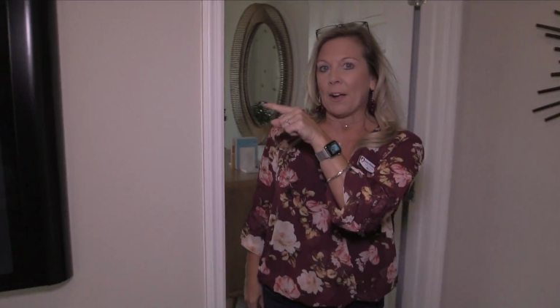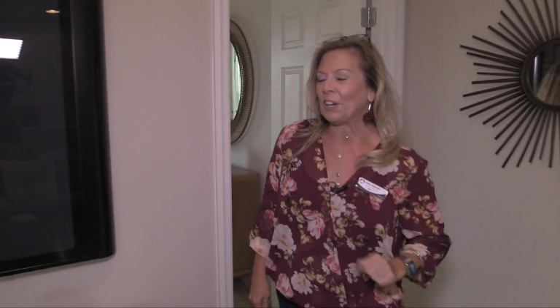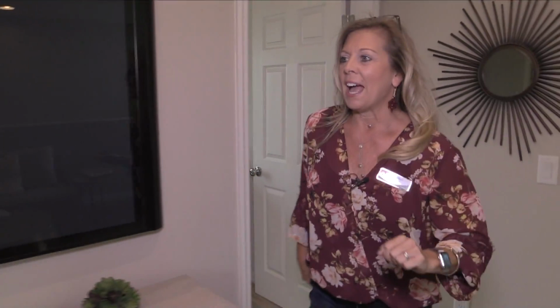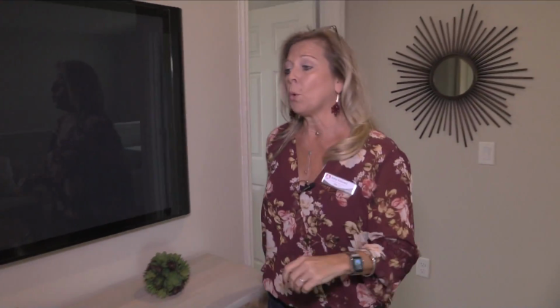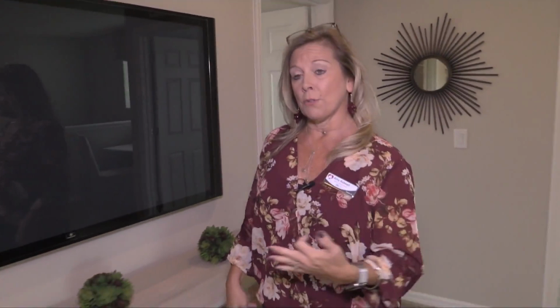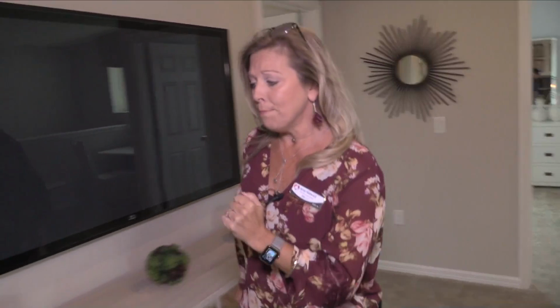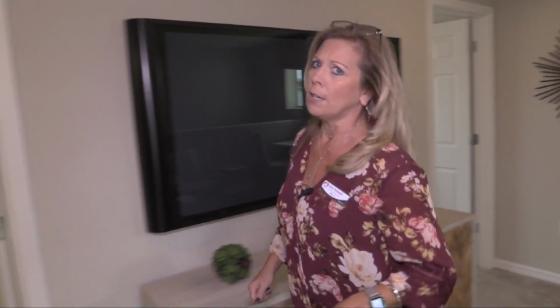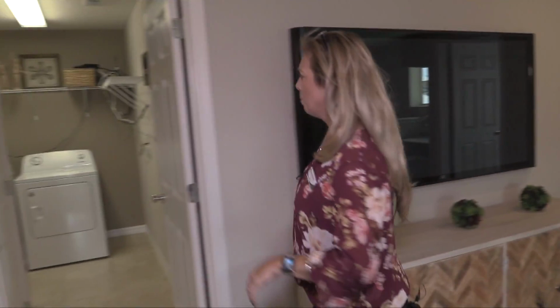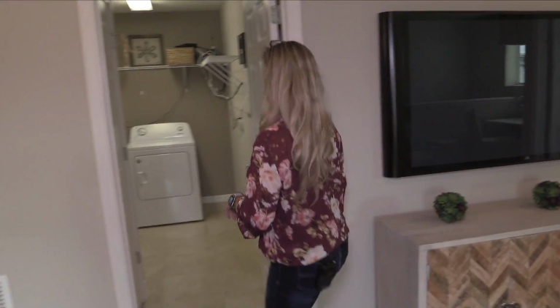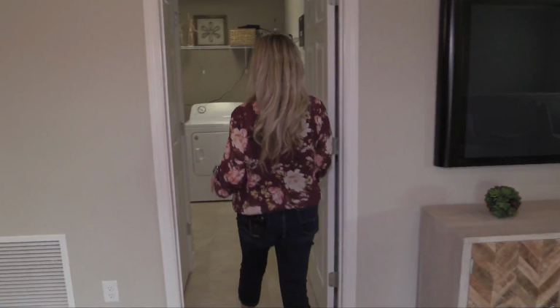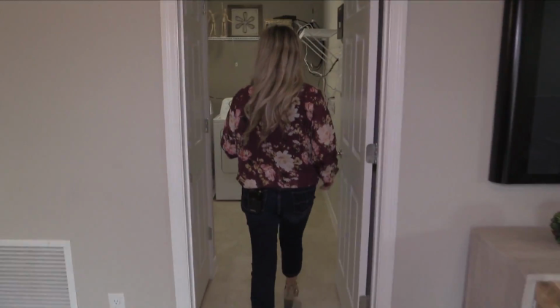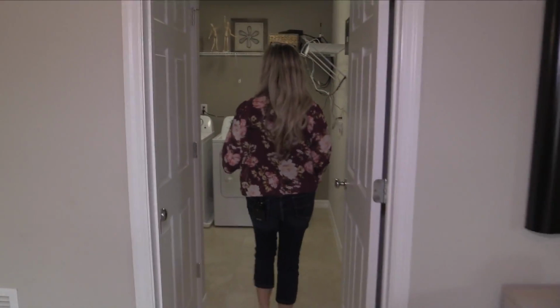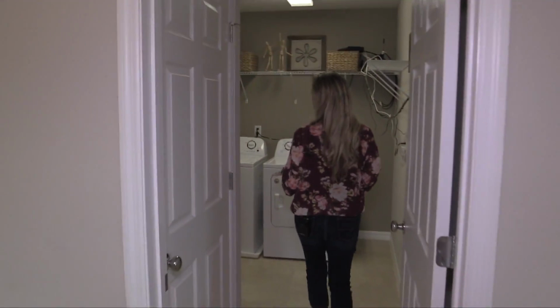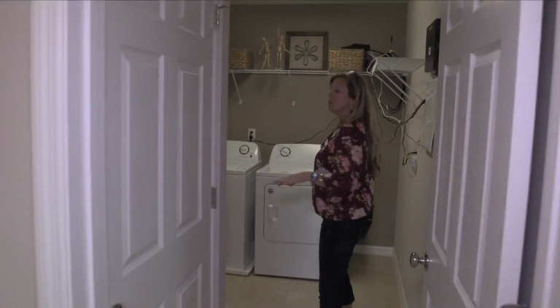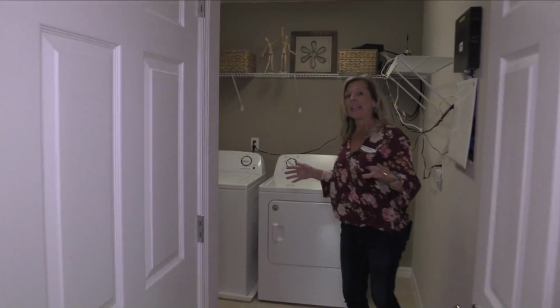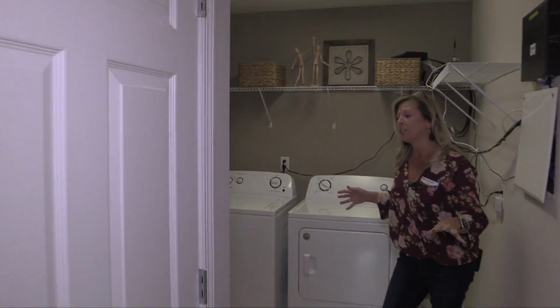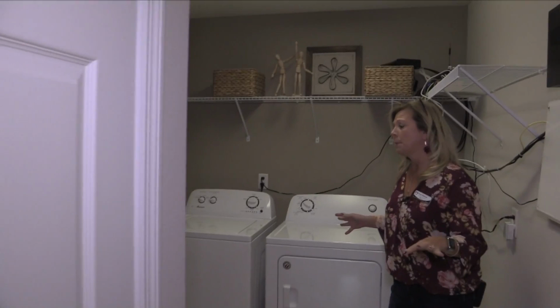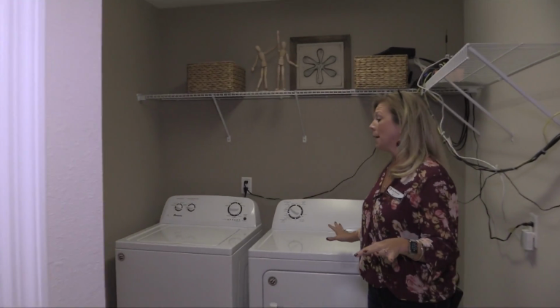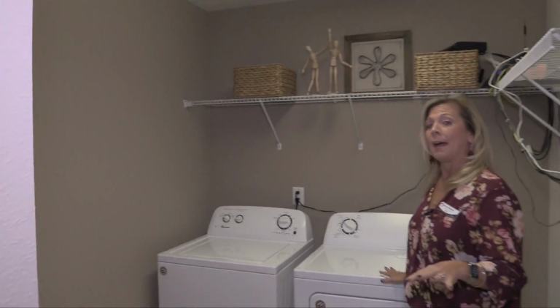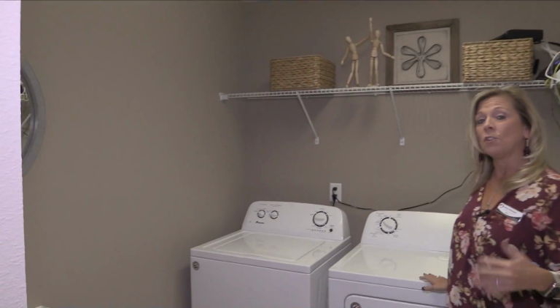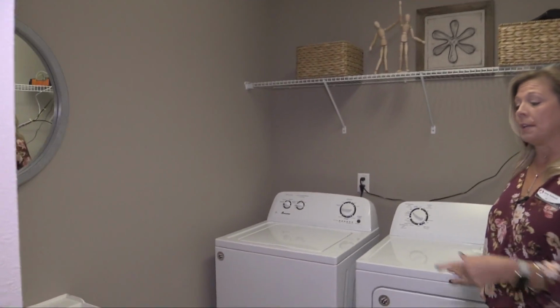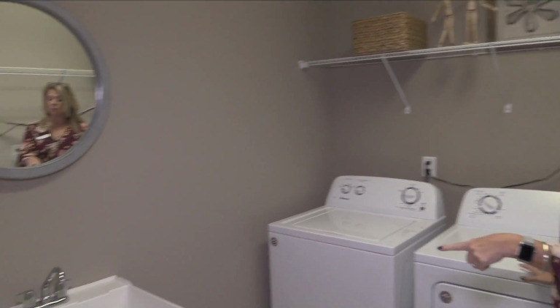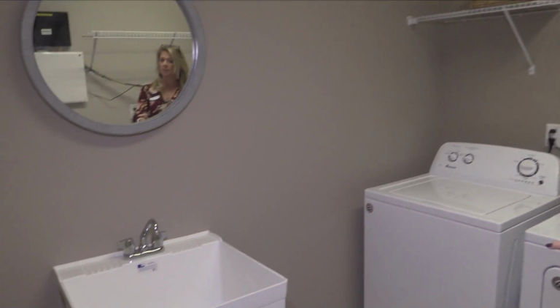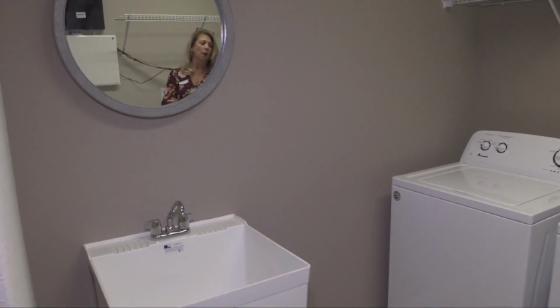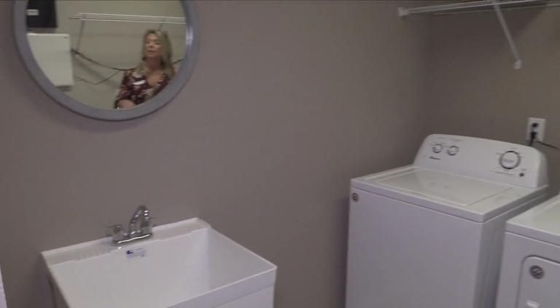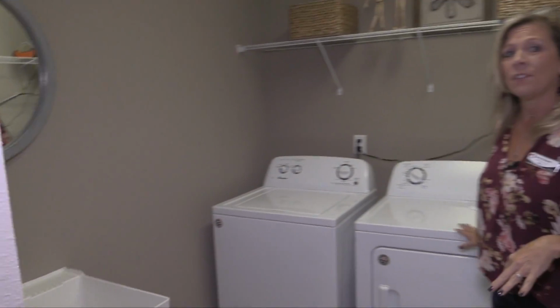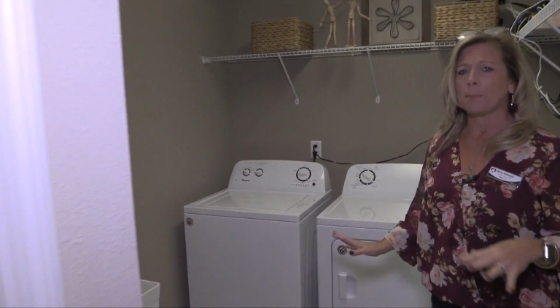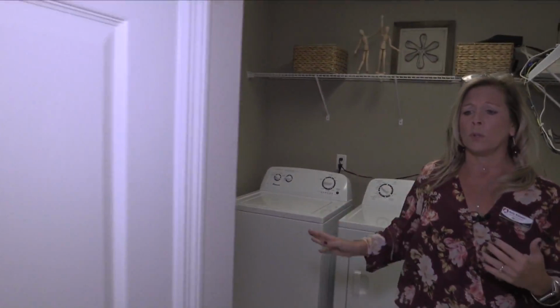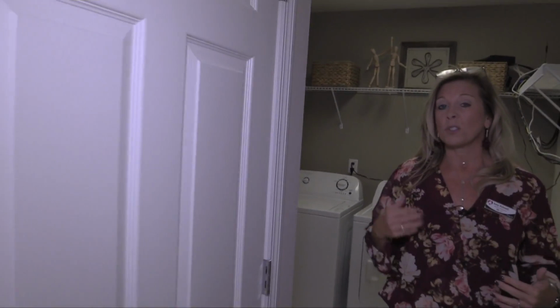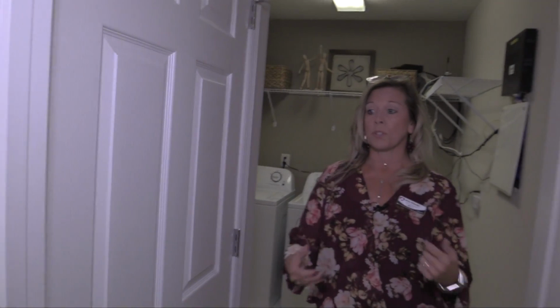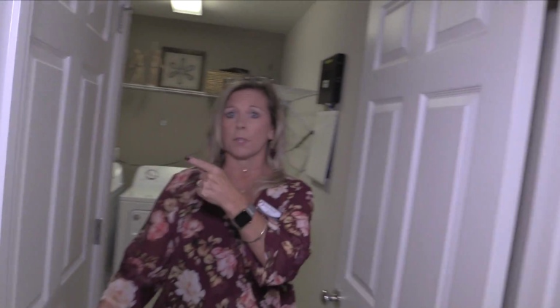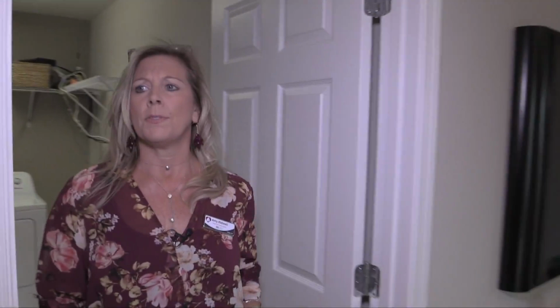Back over here you're going to have your laundry room — because that's important too. It's a nice big laundry room, so take a look at the amount of space you actually have in here. They have a utility sink as well. It's a great space to also store stuff, with a closet right there.